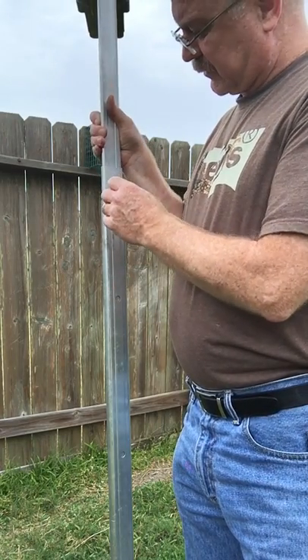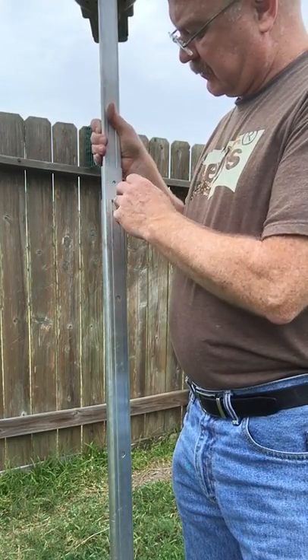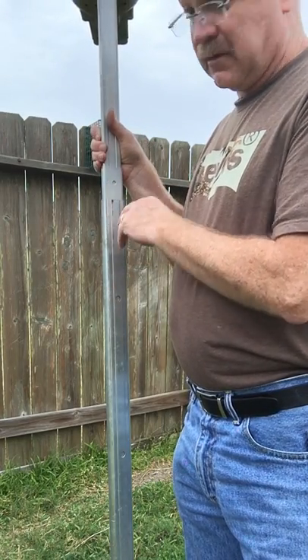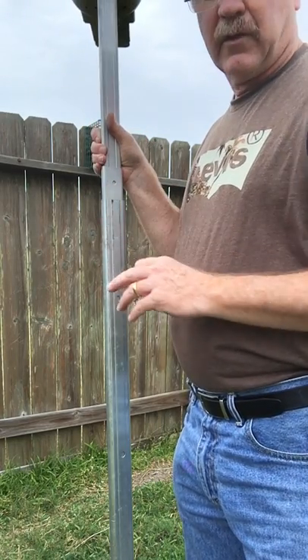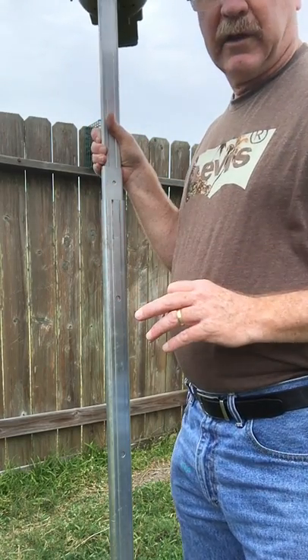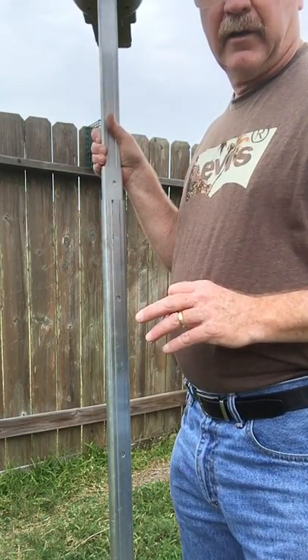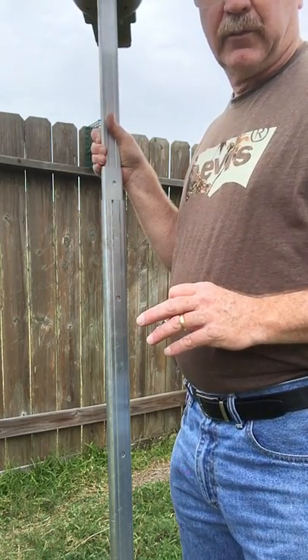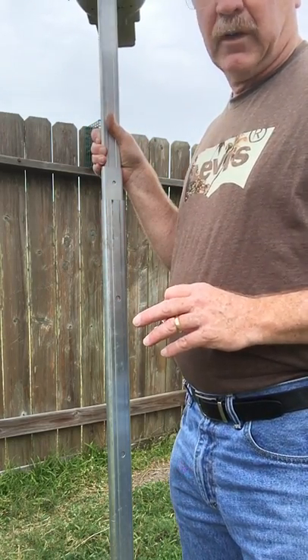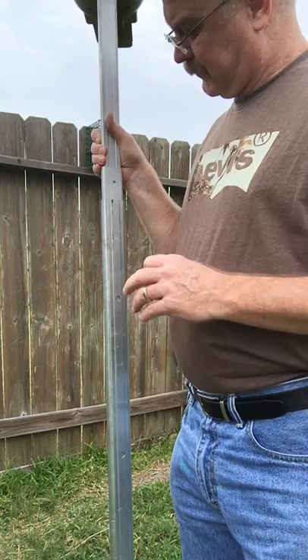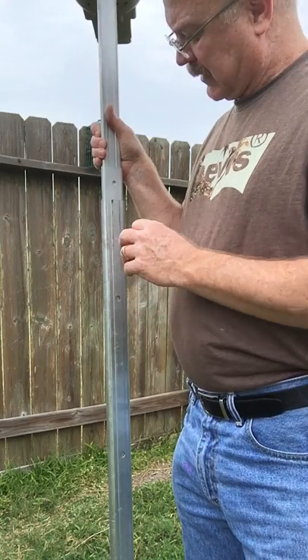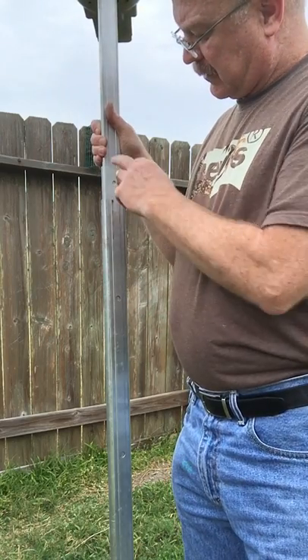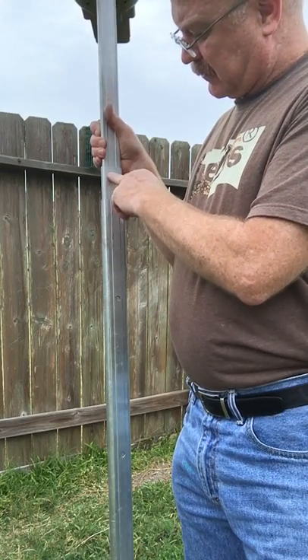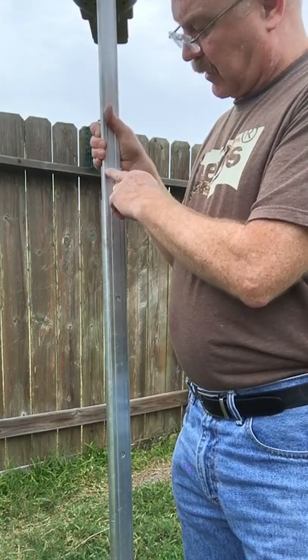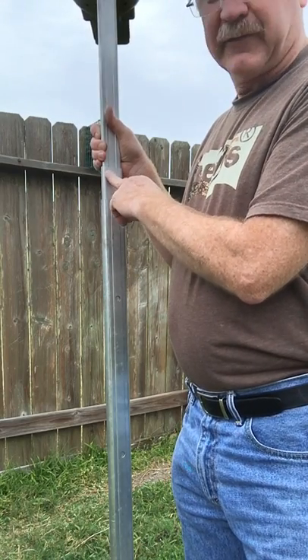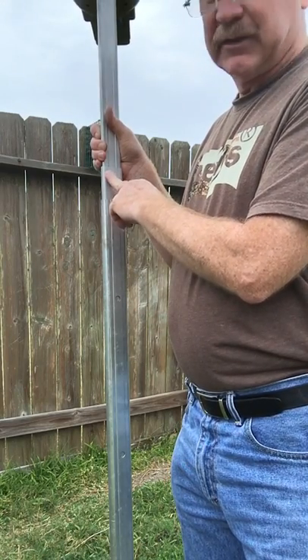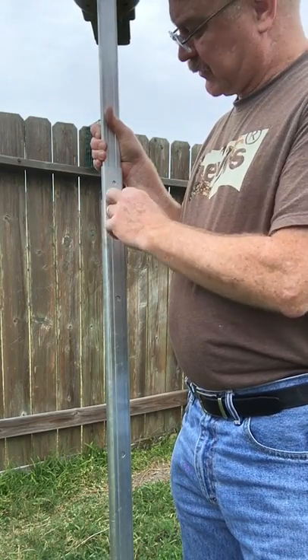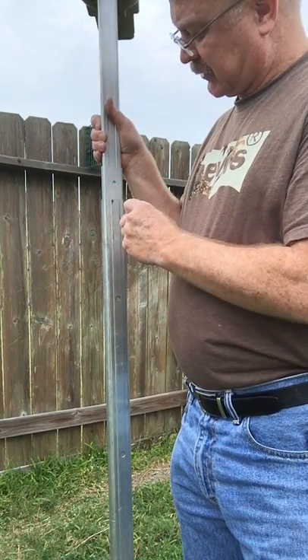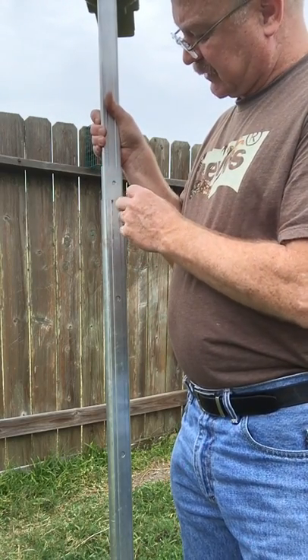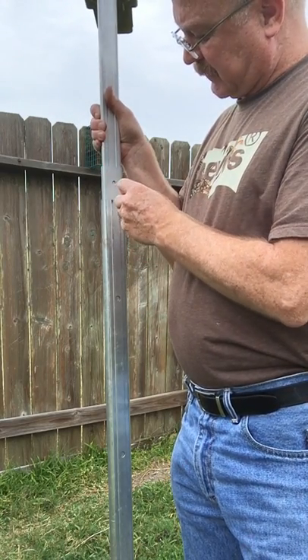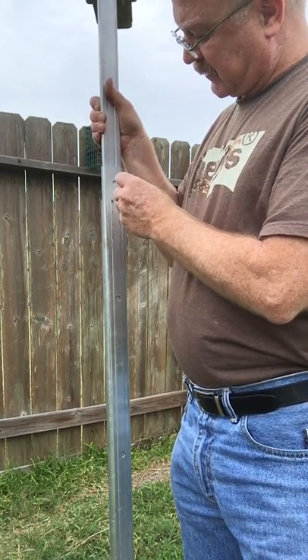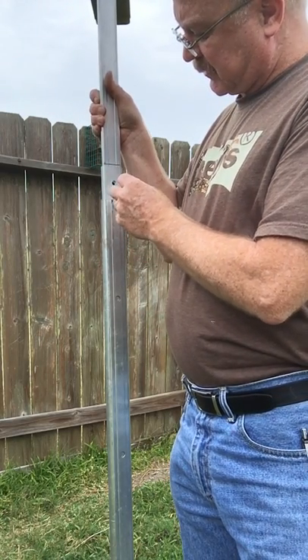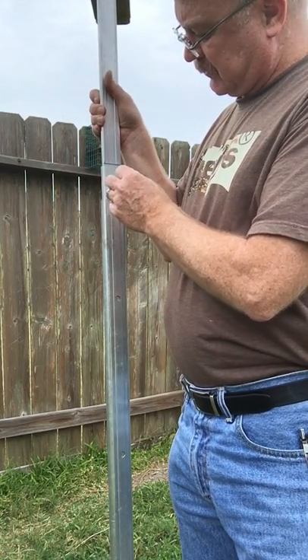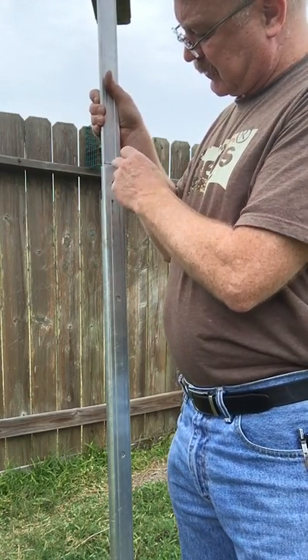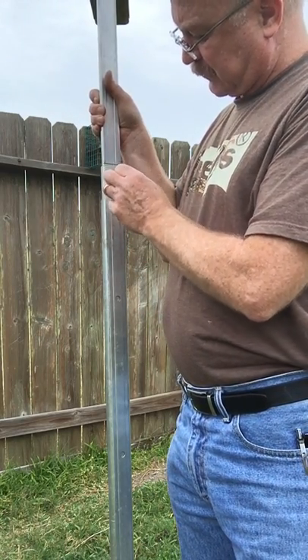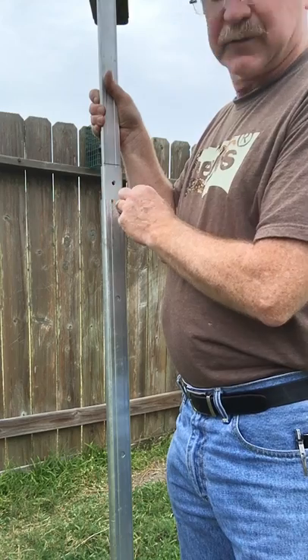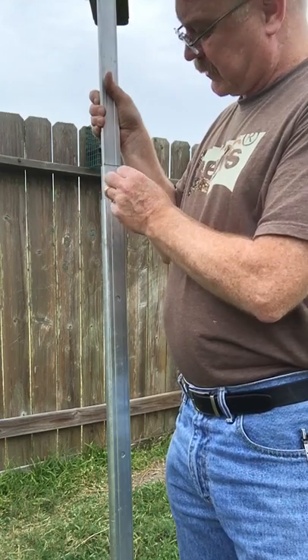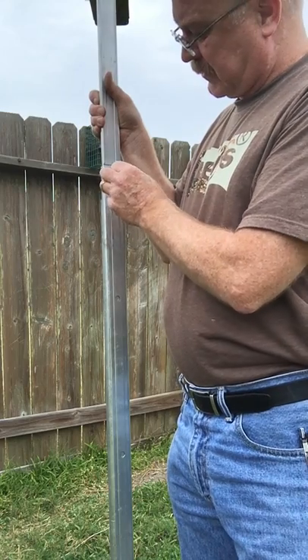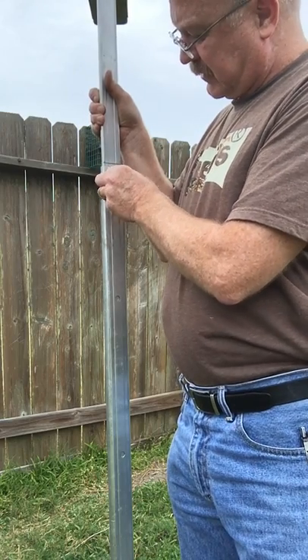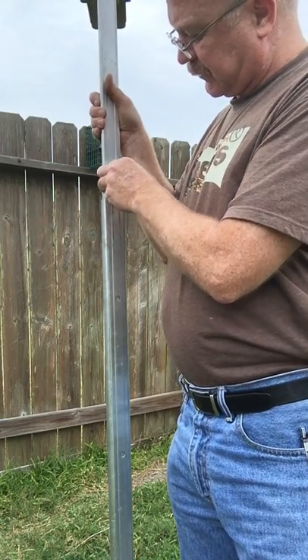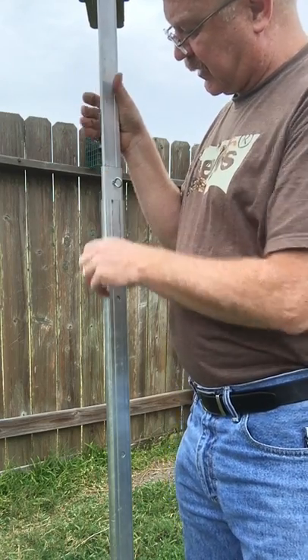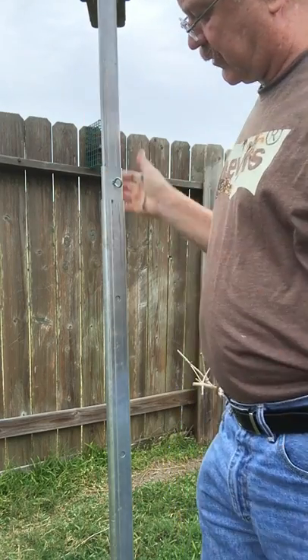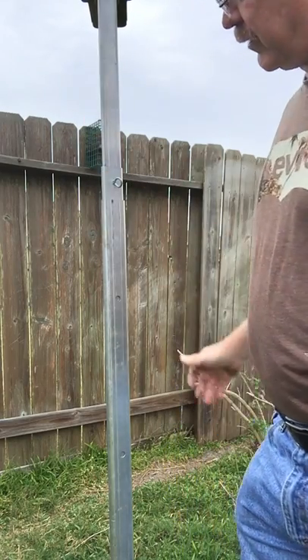Conversely, when I want to get ready to put the pole up, I don't have to touch this middle section. I can simply lift up the top section. I've got a little reference mark there. Insert the key and I'm good to go.